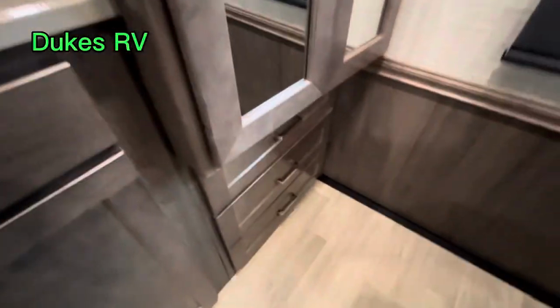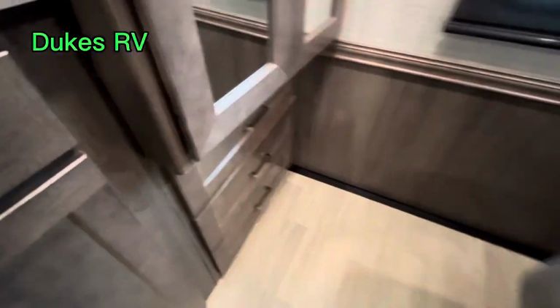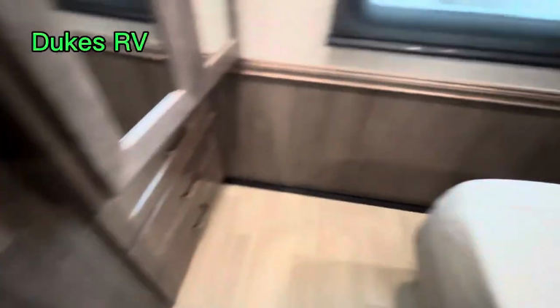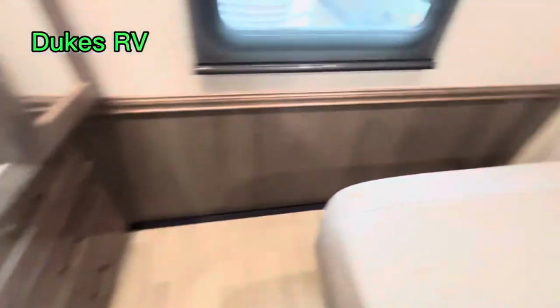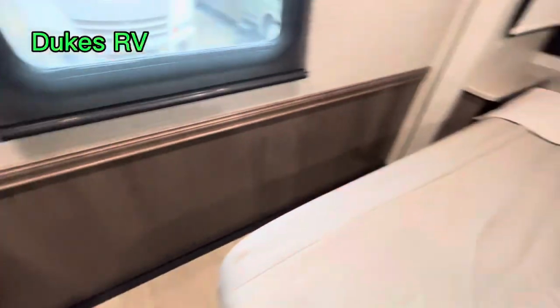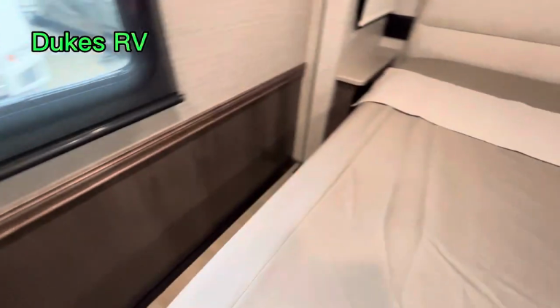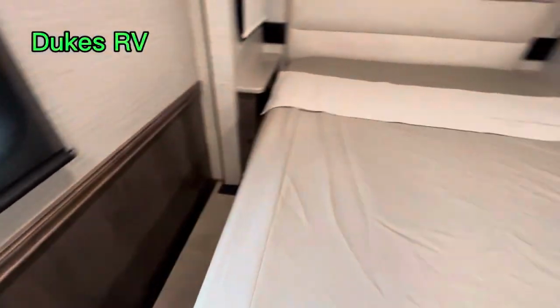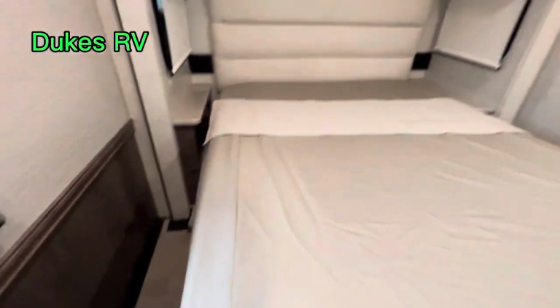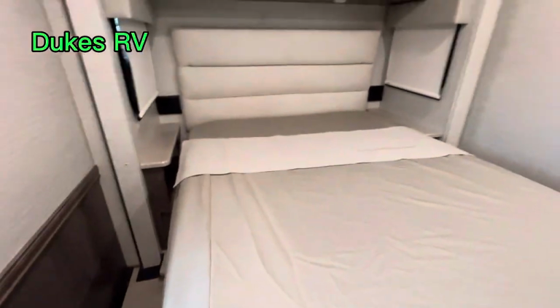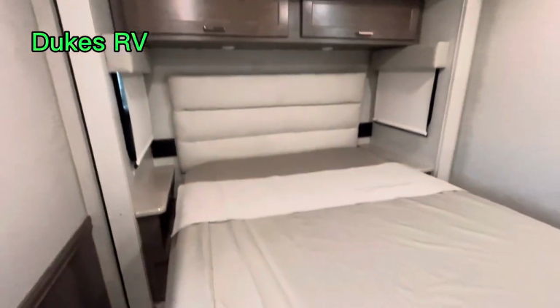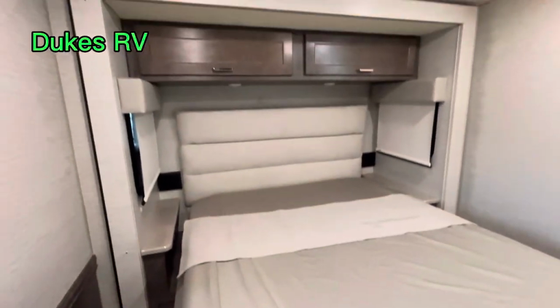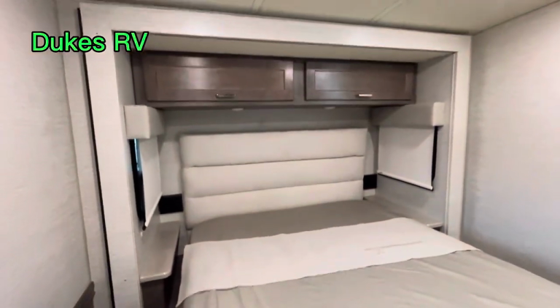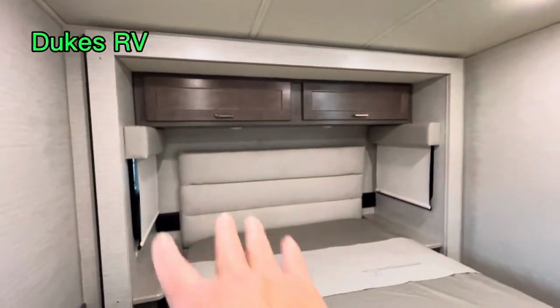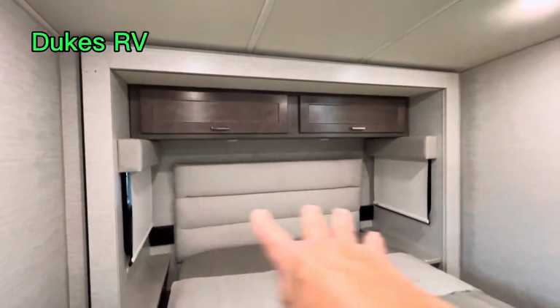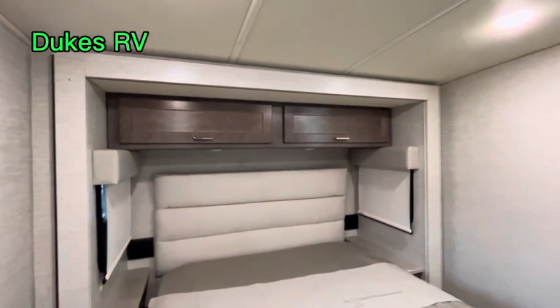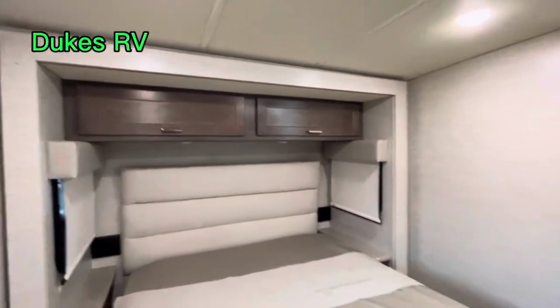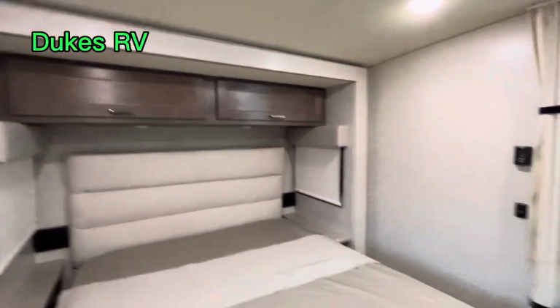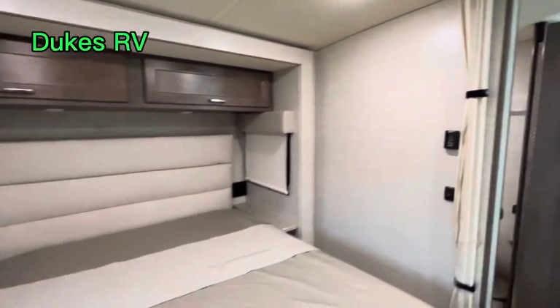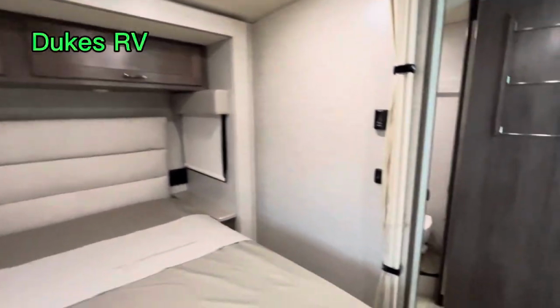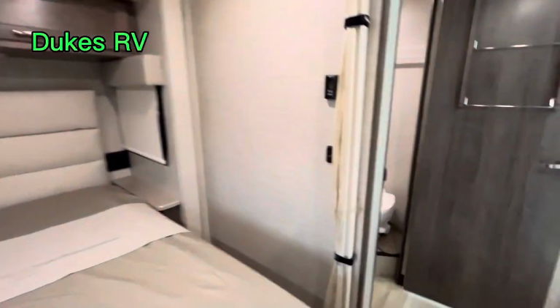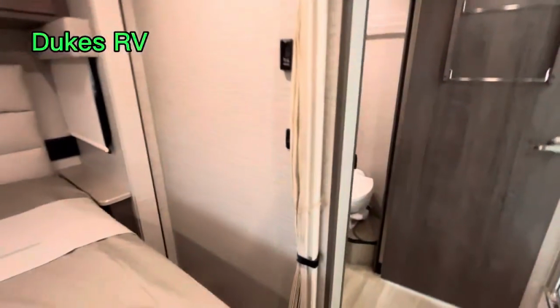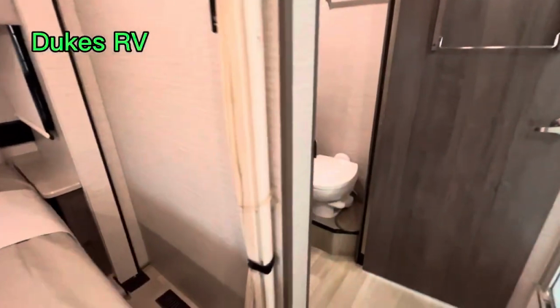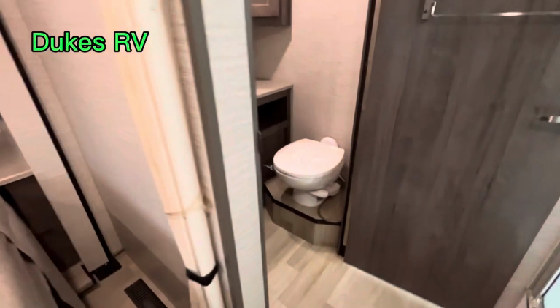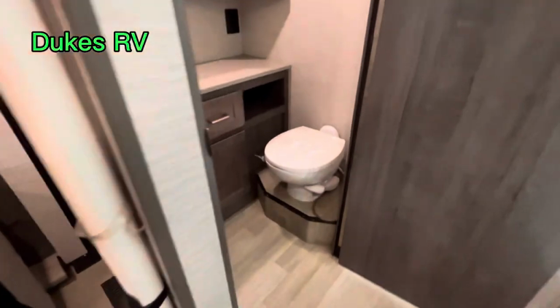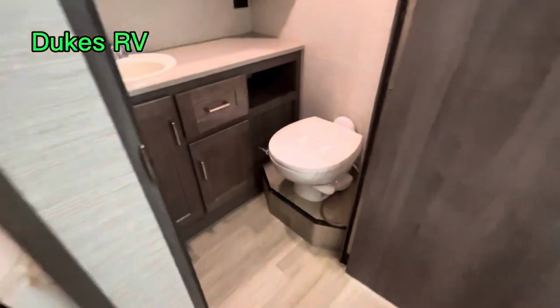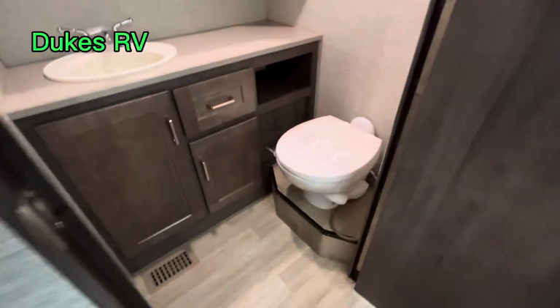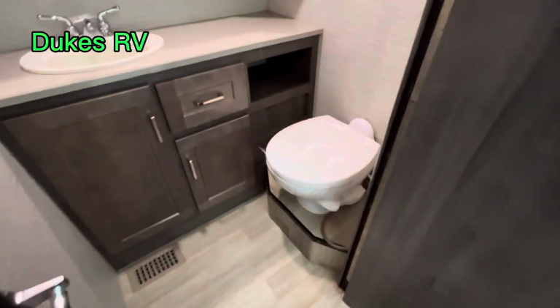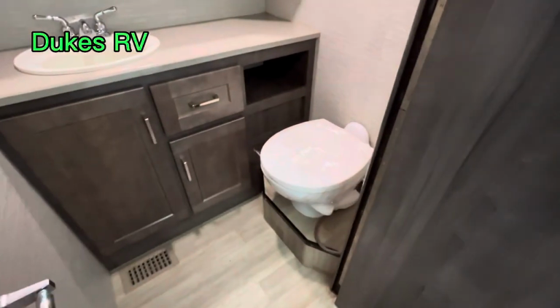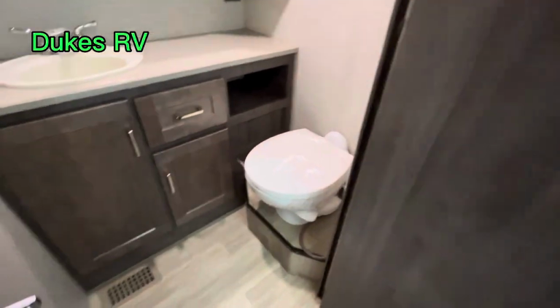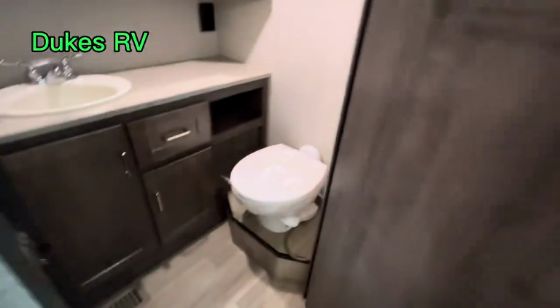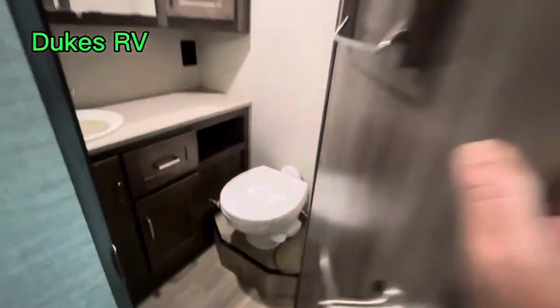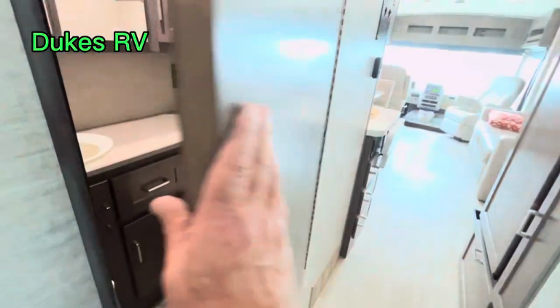I like this rig. There's plenty of room around the bed too — that is nice. There's windows on each side of the headboard. You've got some more overhead storage over there. Here's another look at the bathroom right there.